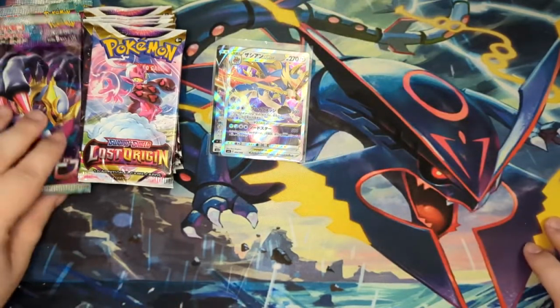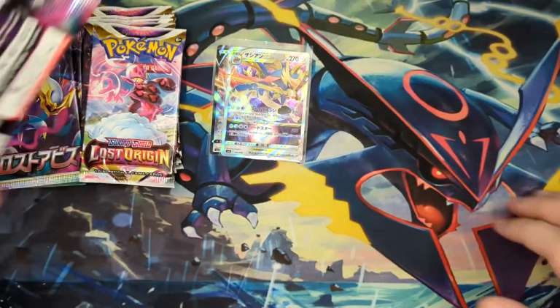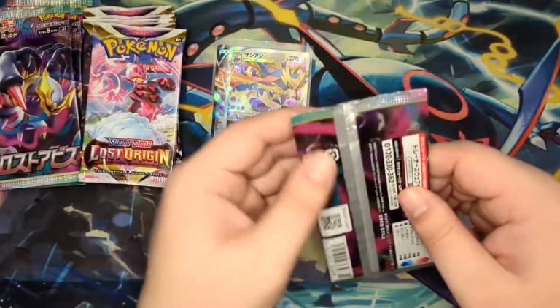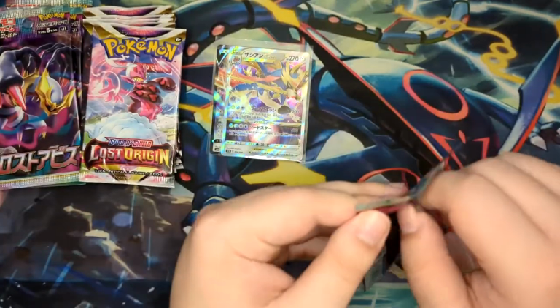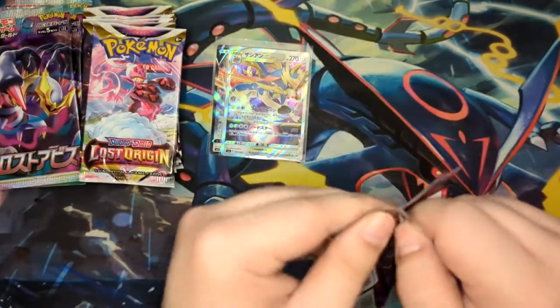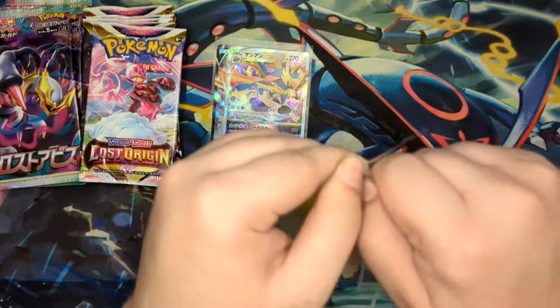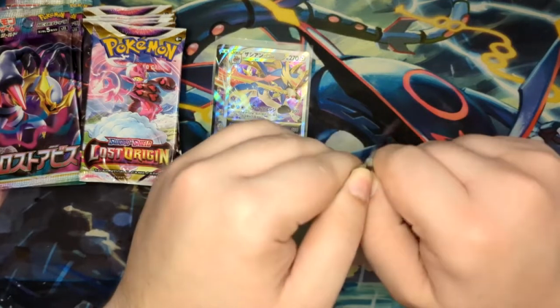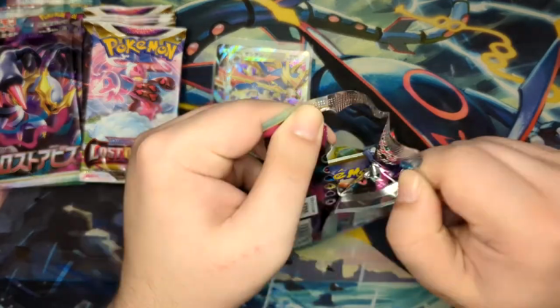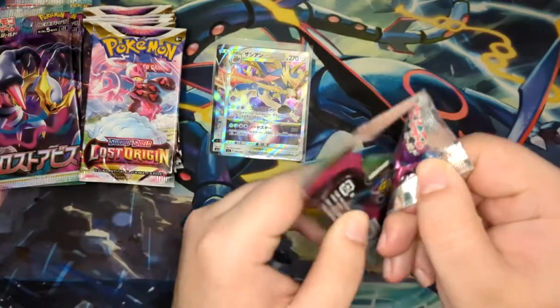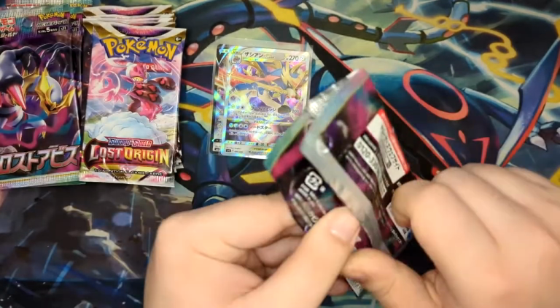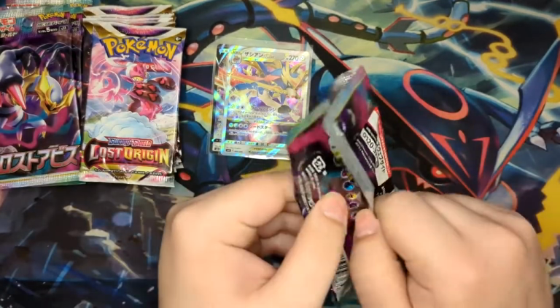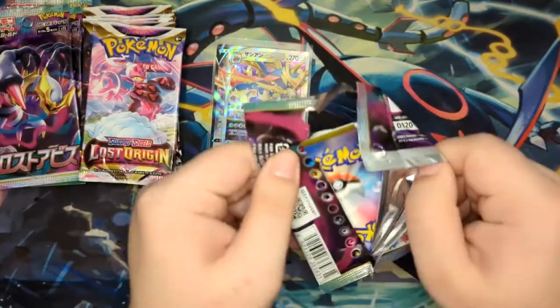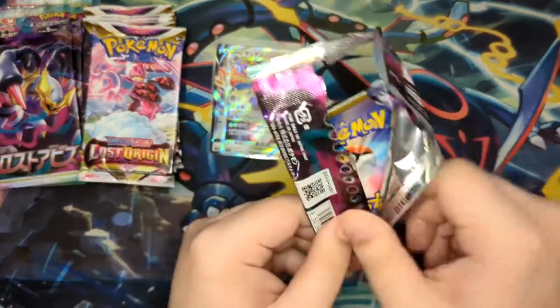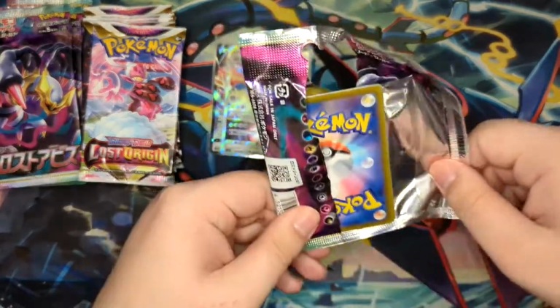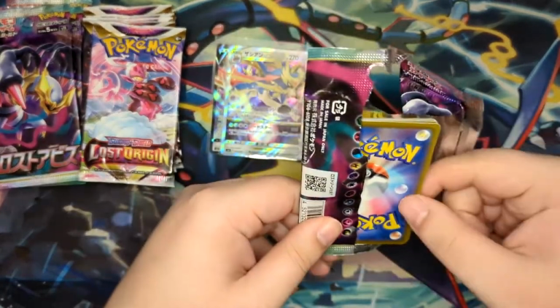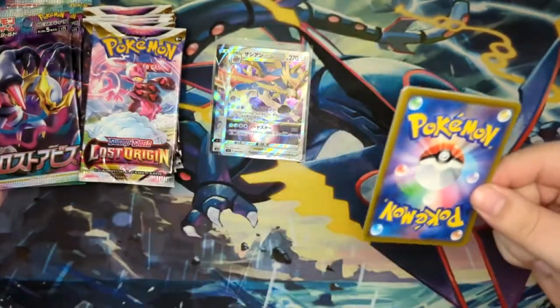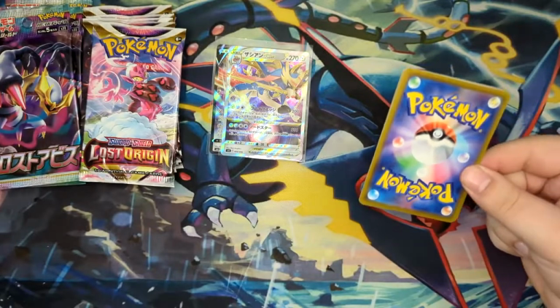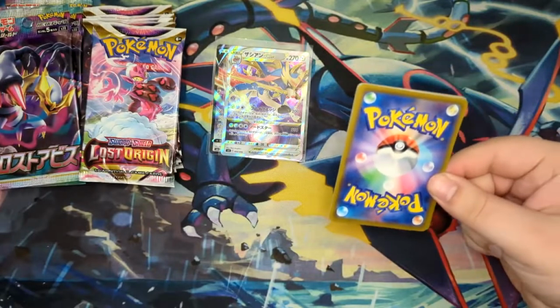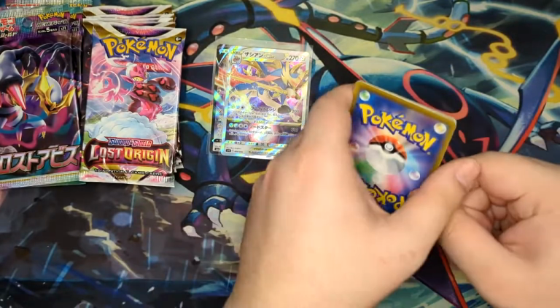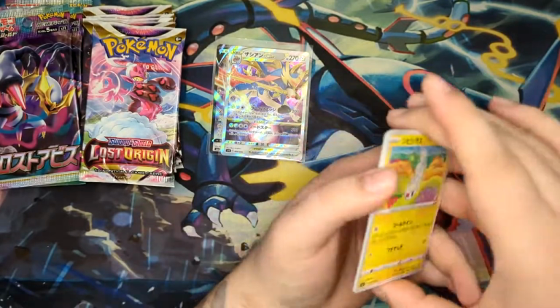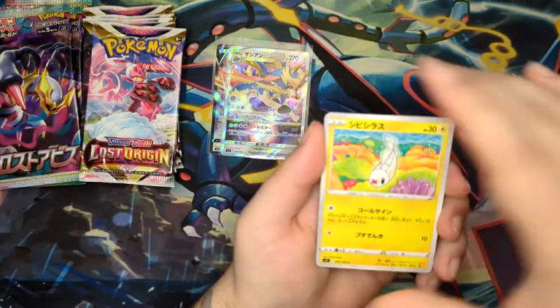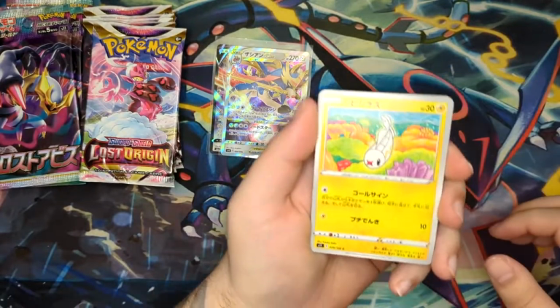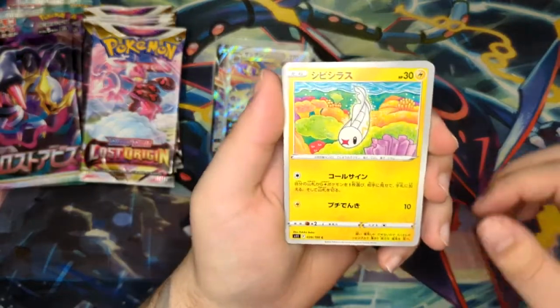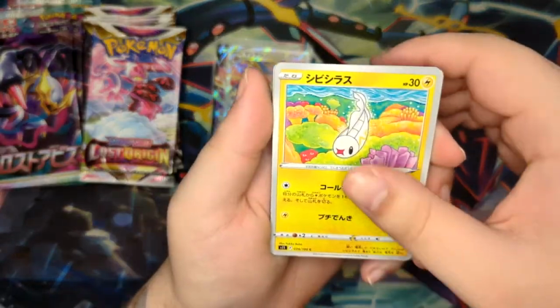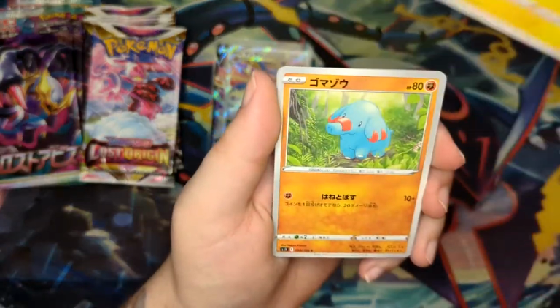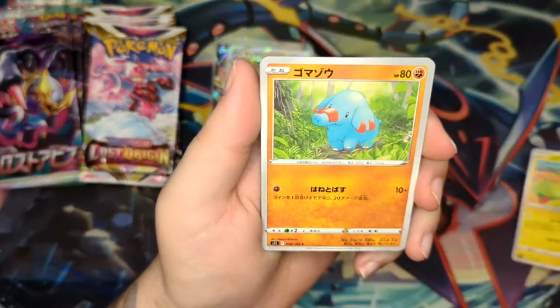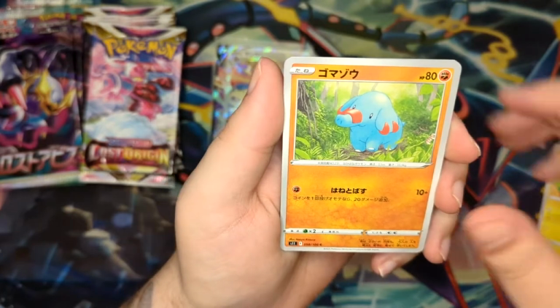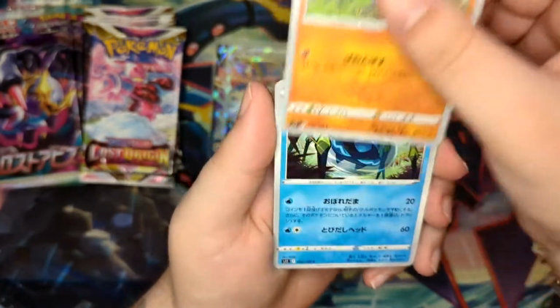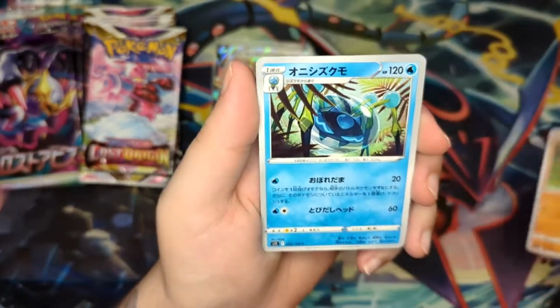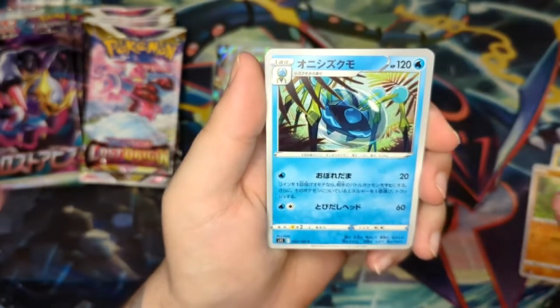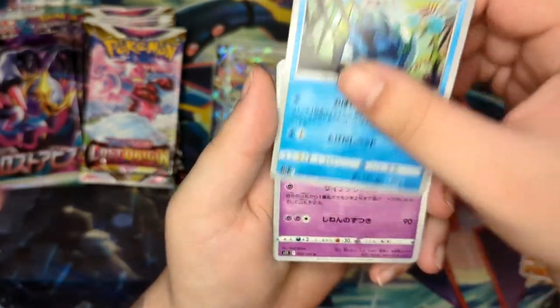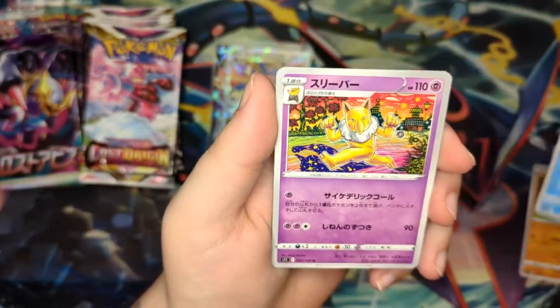So let's start it off with Lost Abyss. I think I'm going to alternate the booster packs — open one Lost Abyss, open one Lost Origin, and we'll see where we go from there.